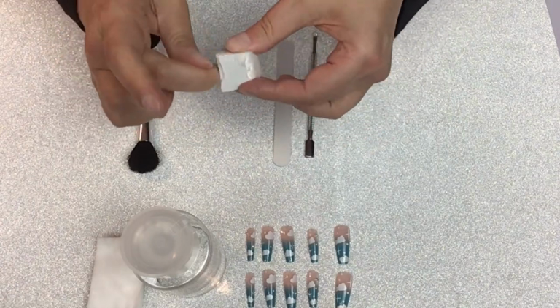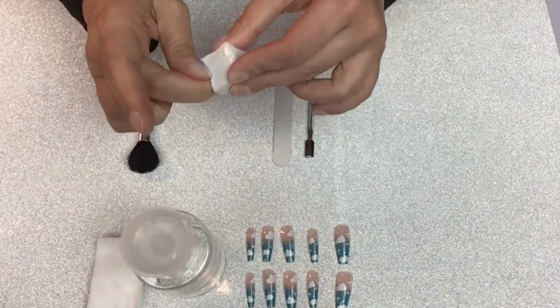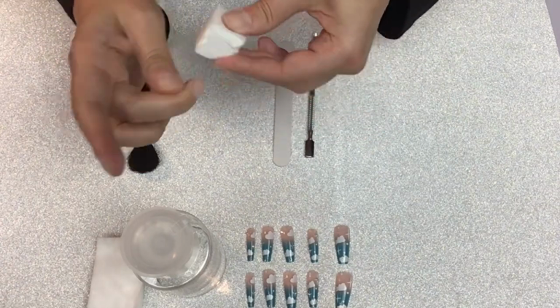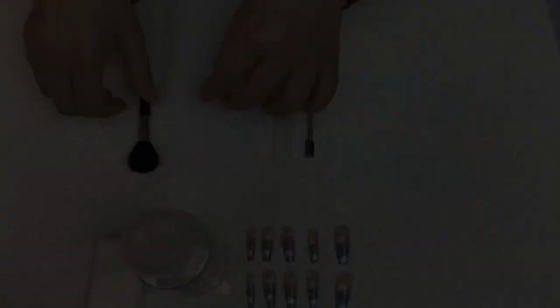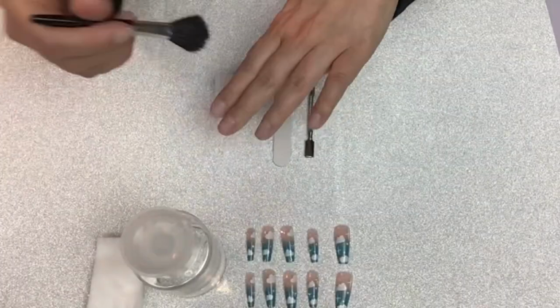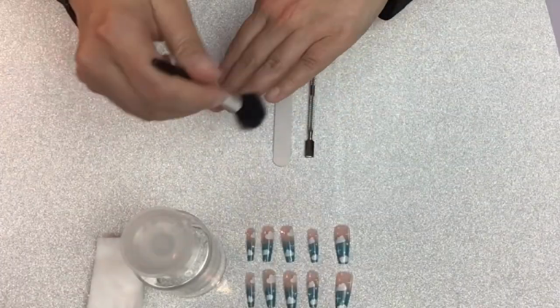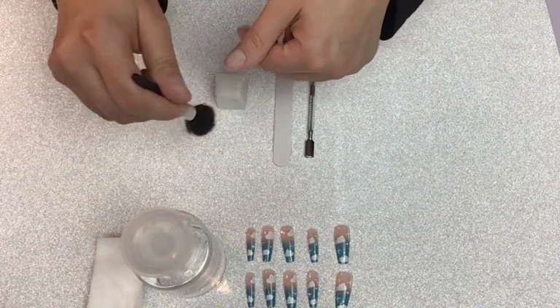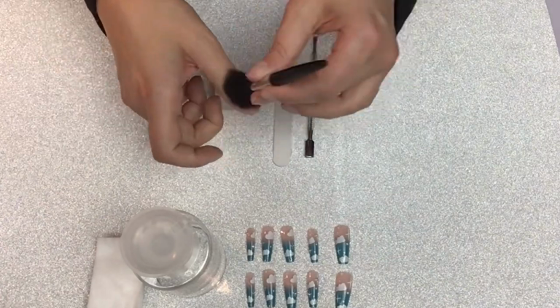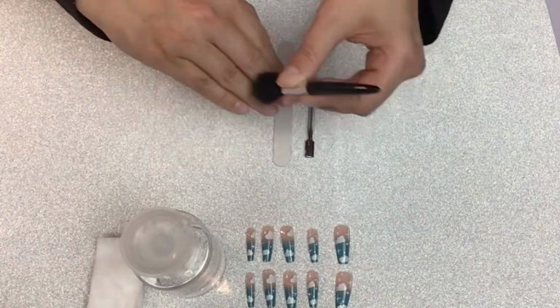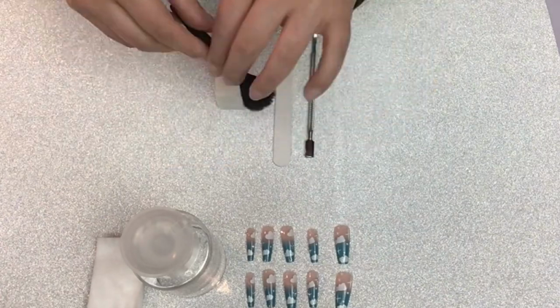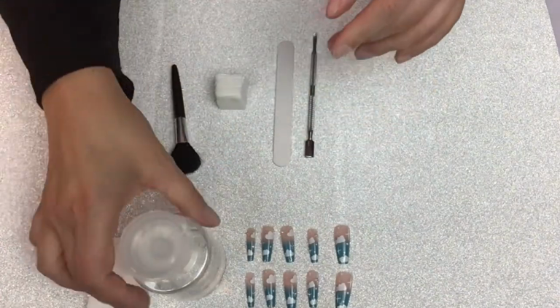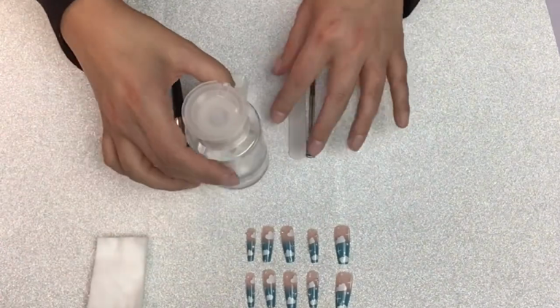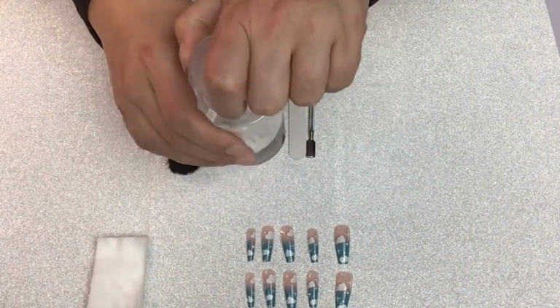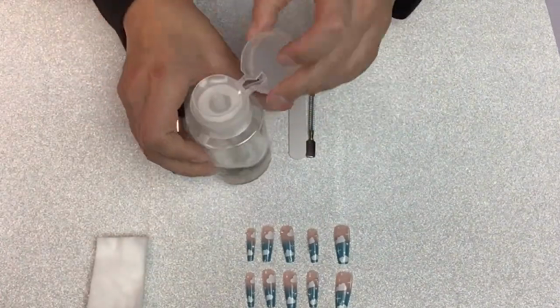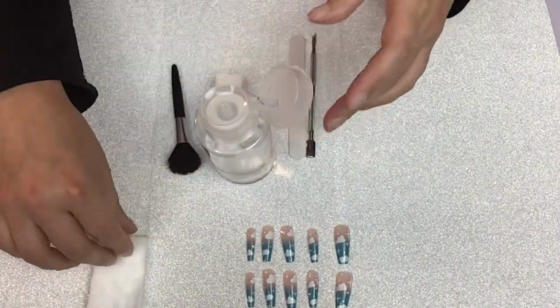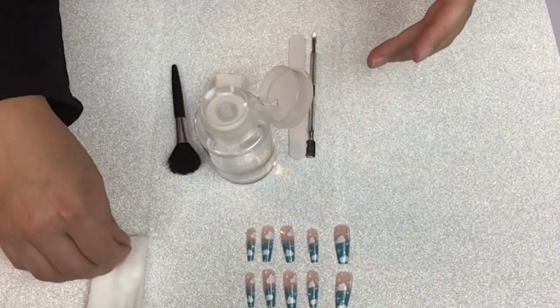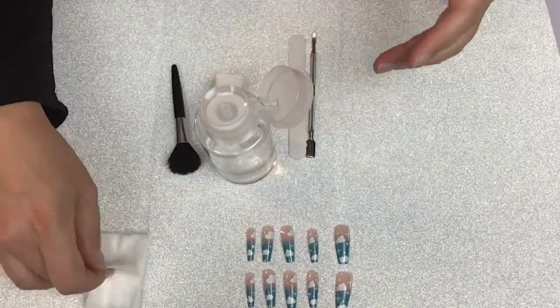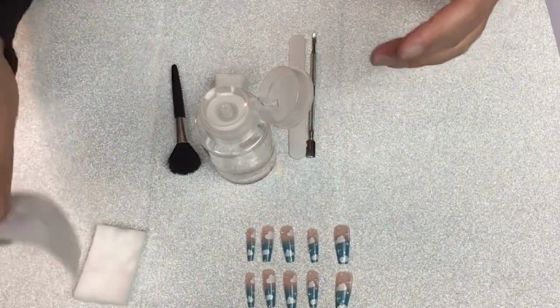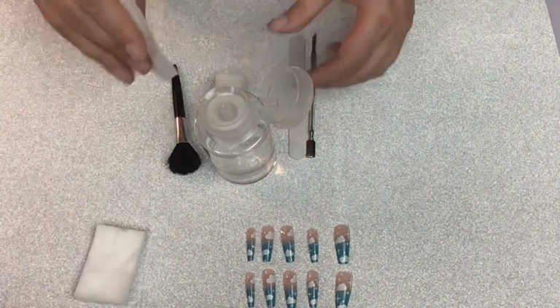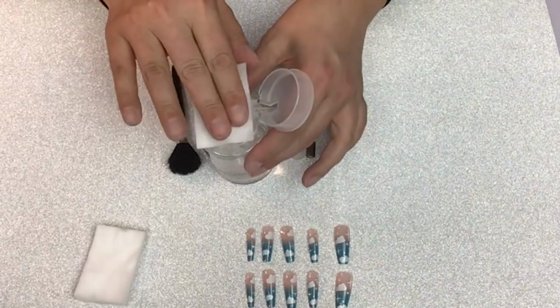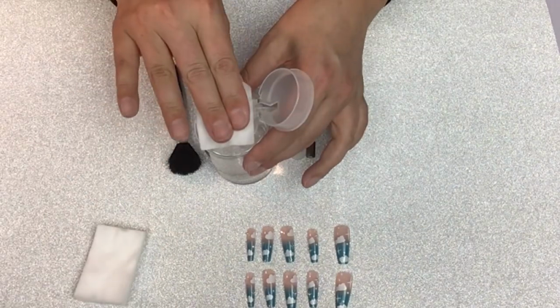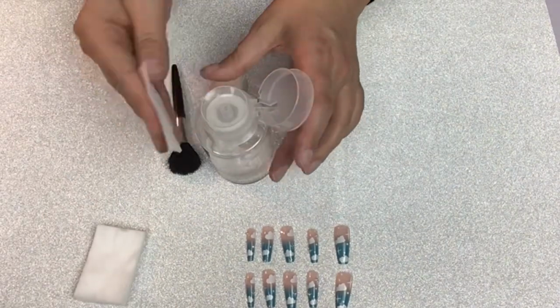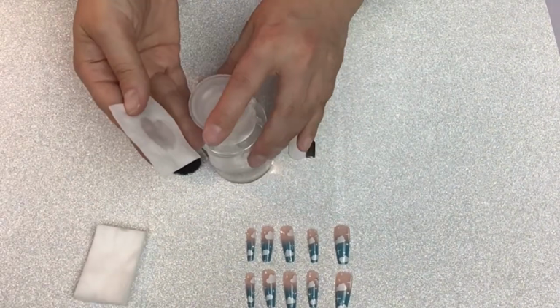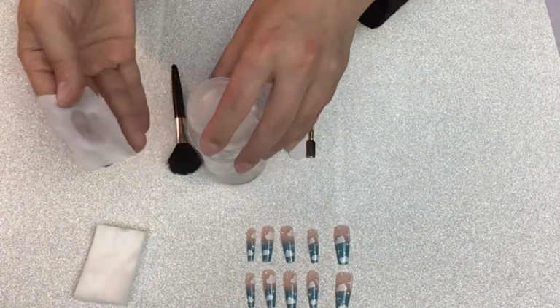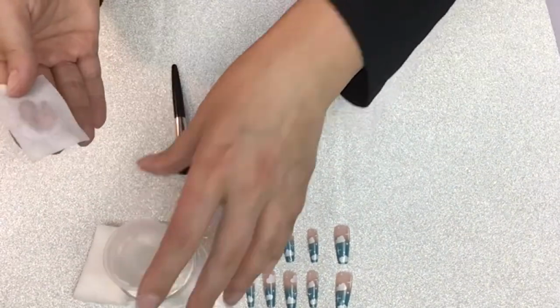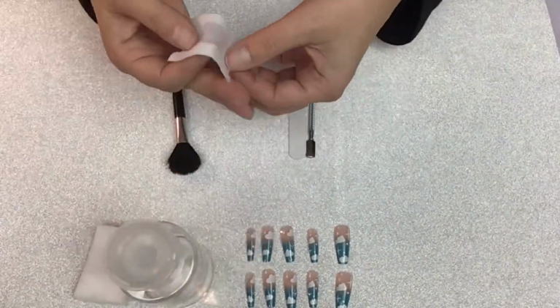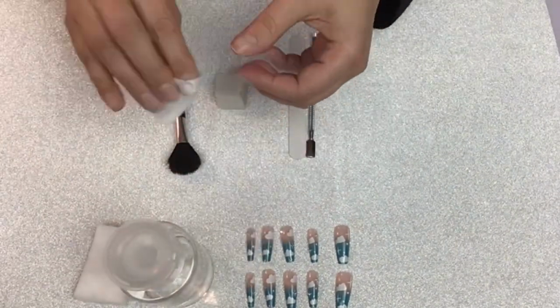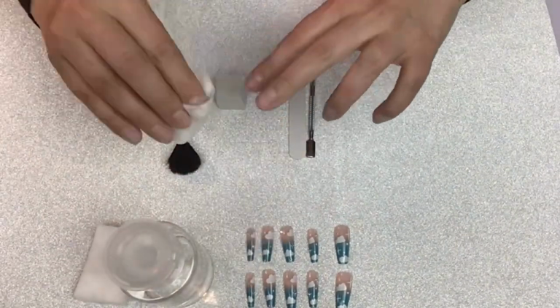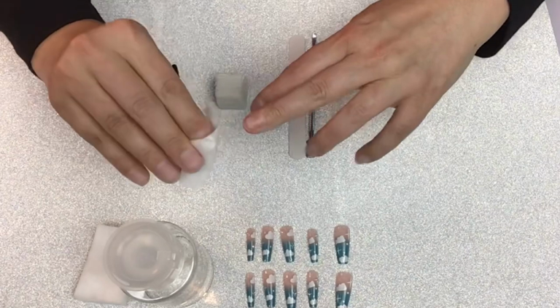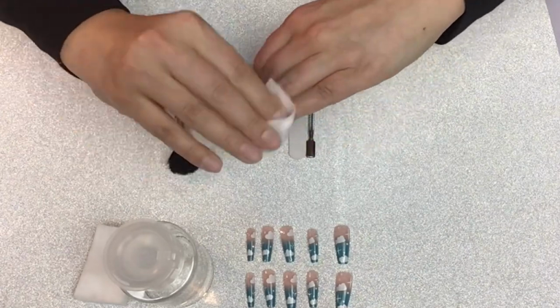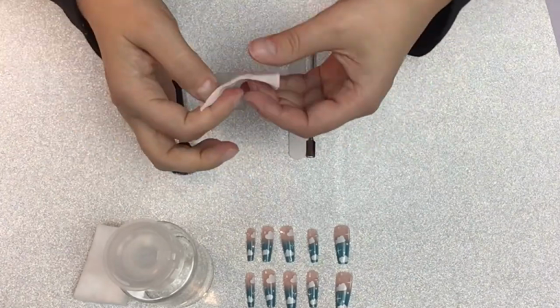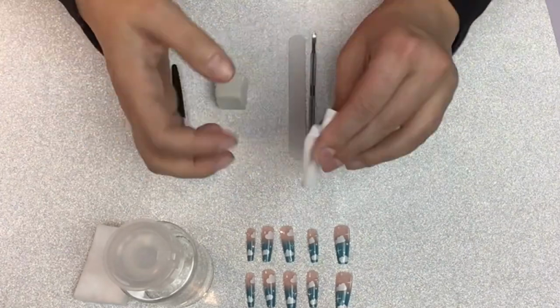And then finally I use a little bit of rubbing alcohol to clean the nails. This part is important because those natural oils can break up your glue a little bit faster. So either wash your hands or use a little bit of rubbing alcohol.